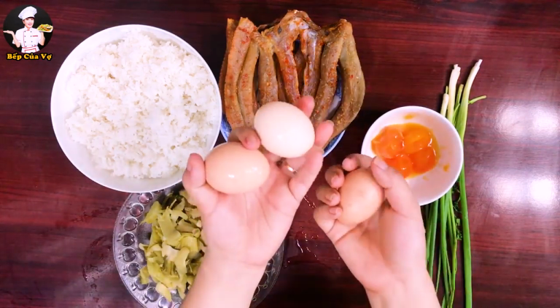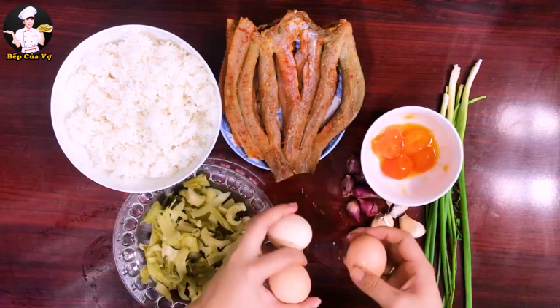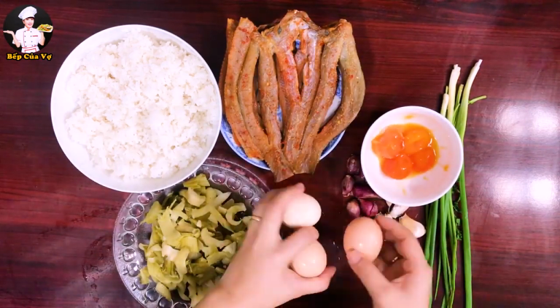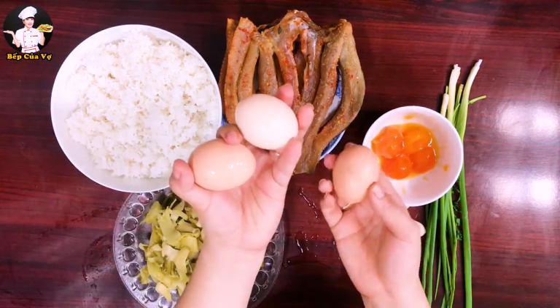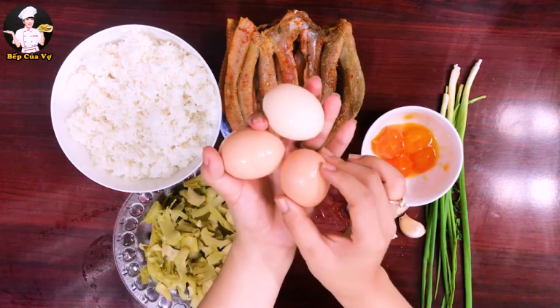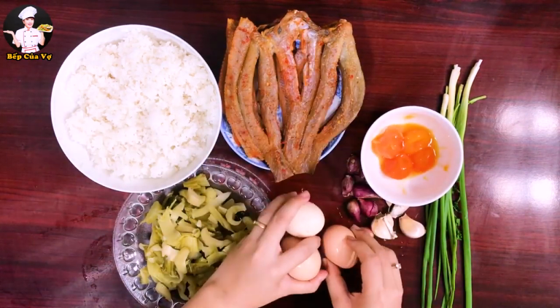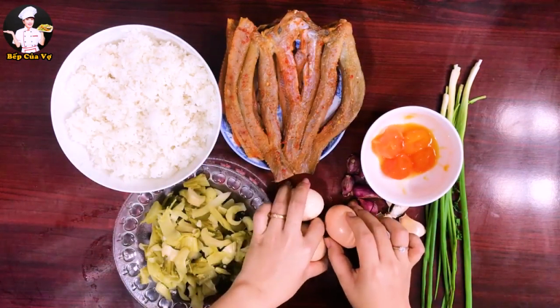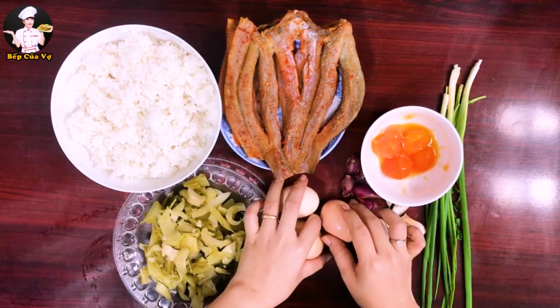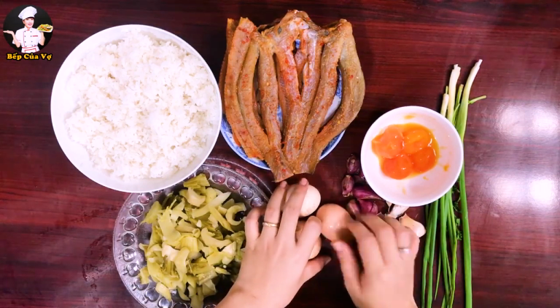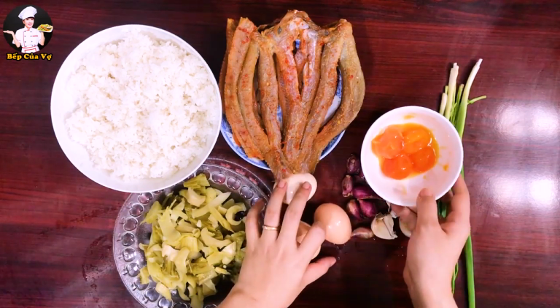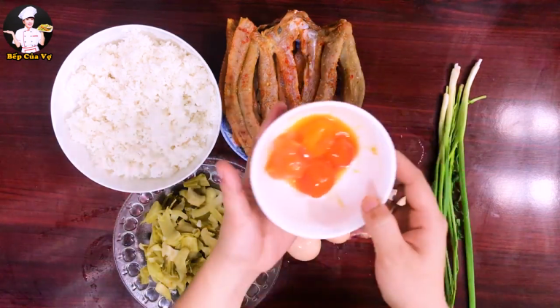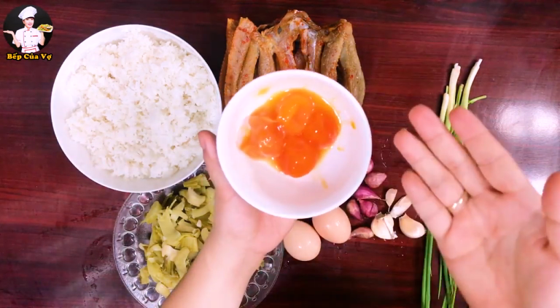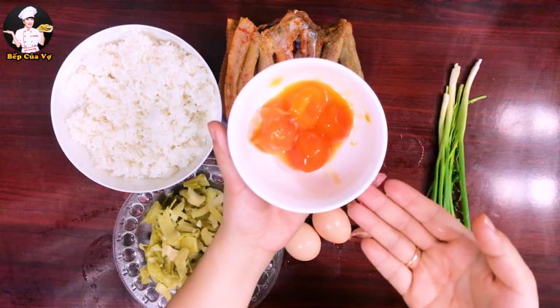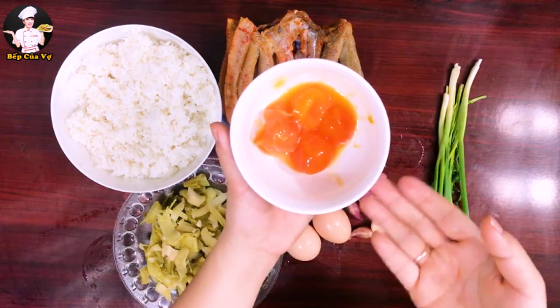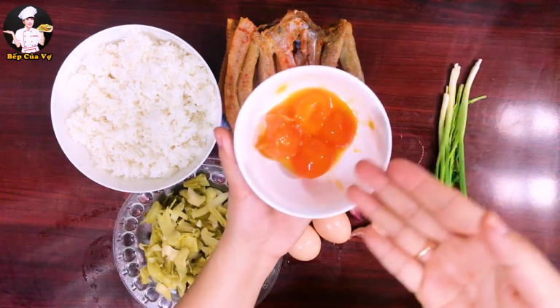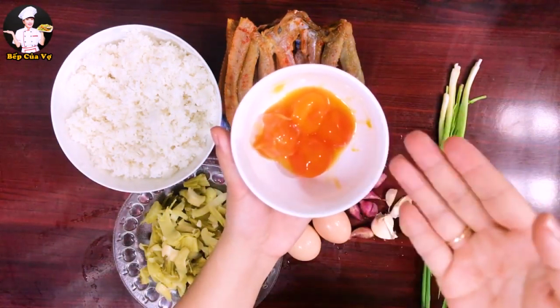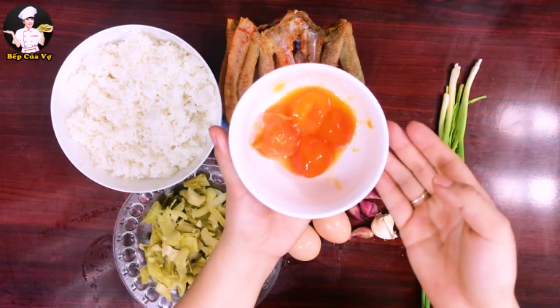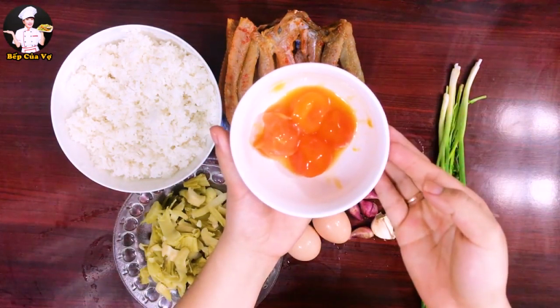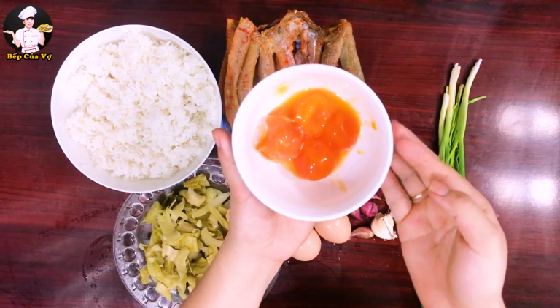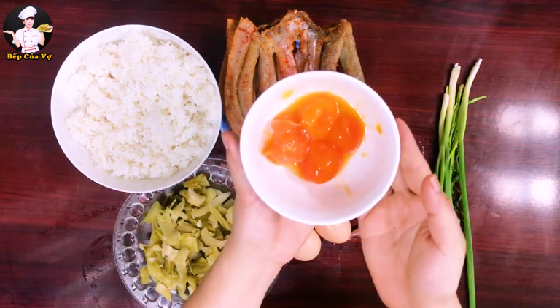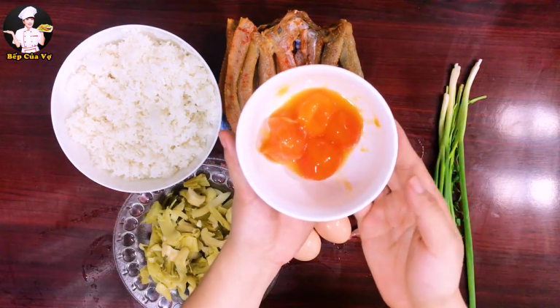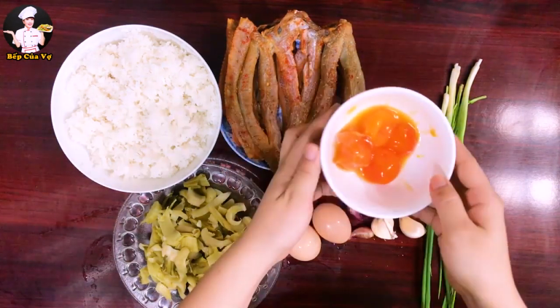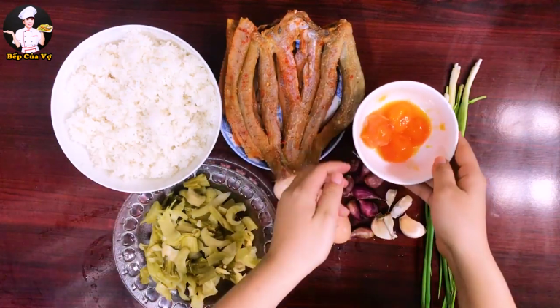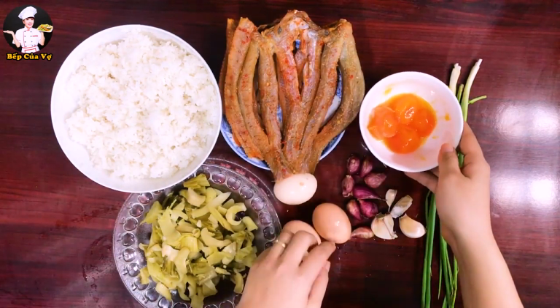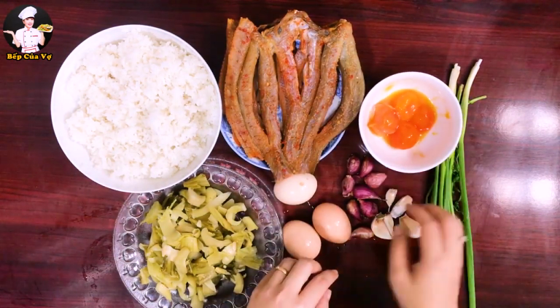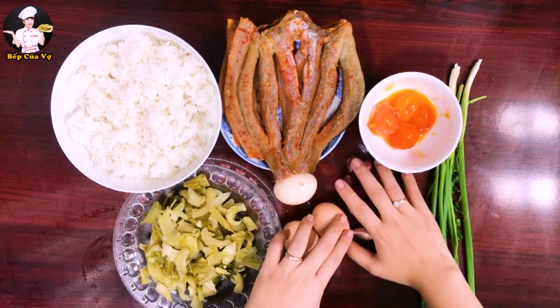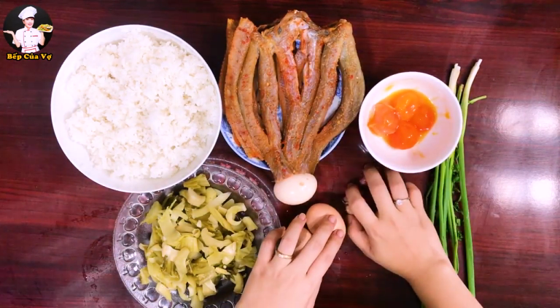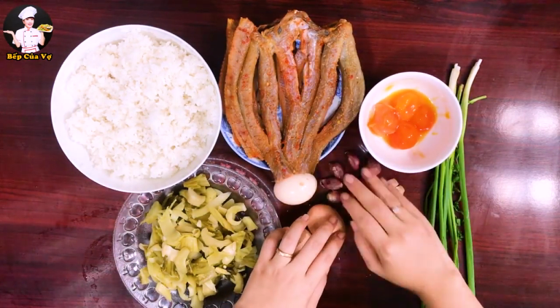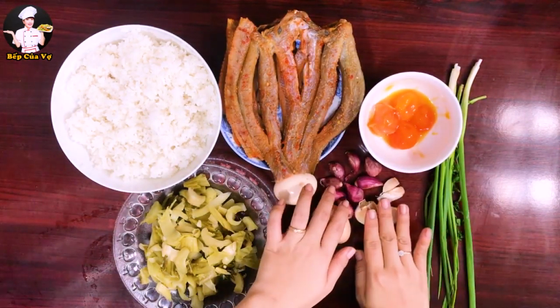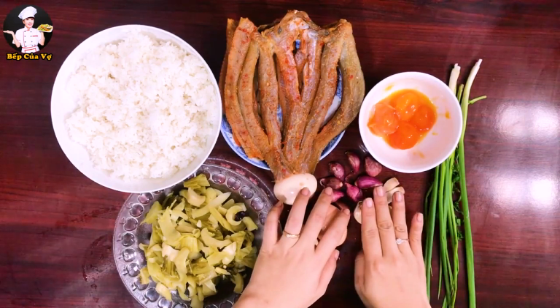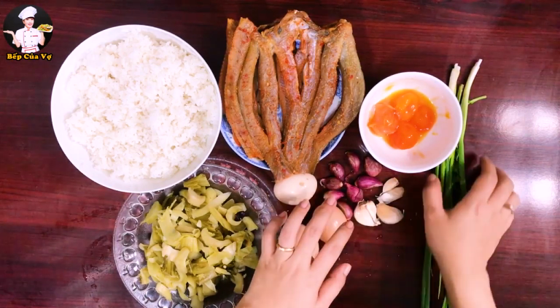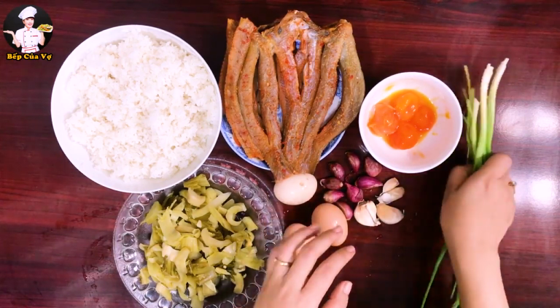3 quả trứng gà. Có trứng muối nữa — trứng muối này là mẹ chồng mình làm cho. Bữa nào mình hỏi mẹ chồng cách làm rồi mình chỉ cho cả nhà luôn. Trứng muối nhà làm nên rất an toàn.